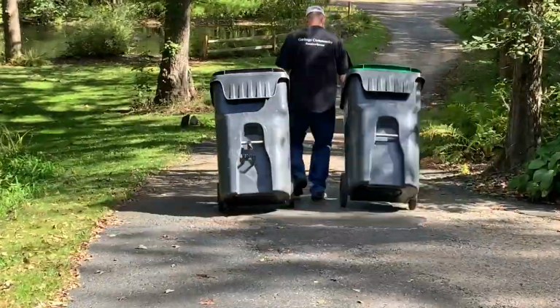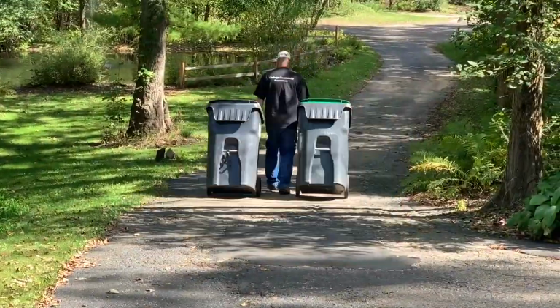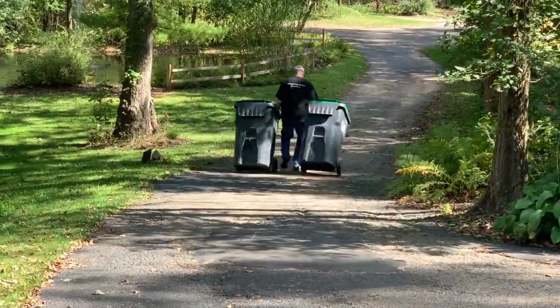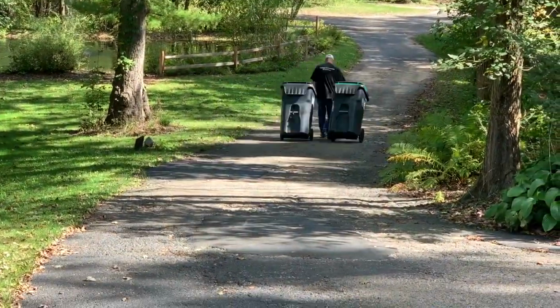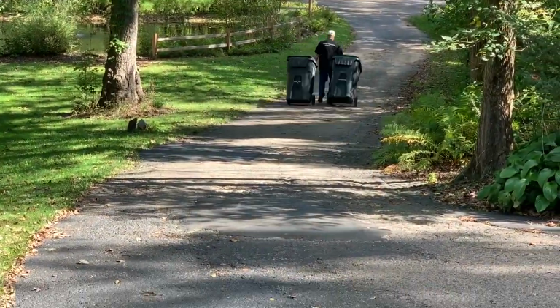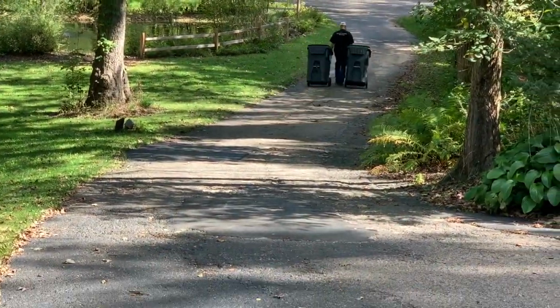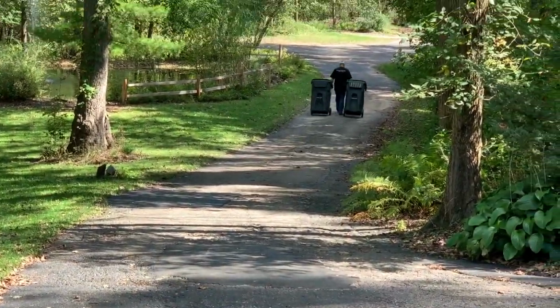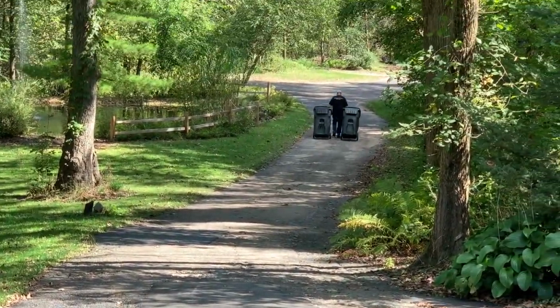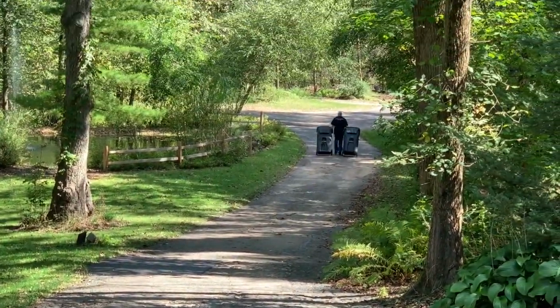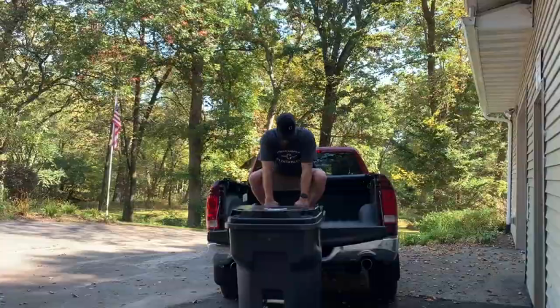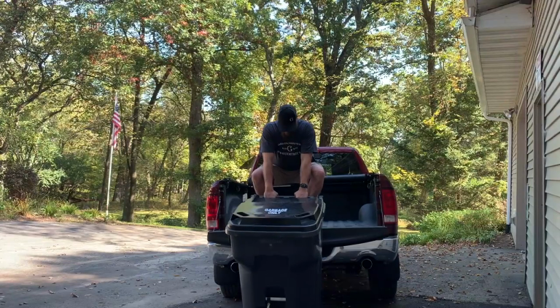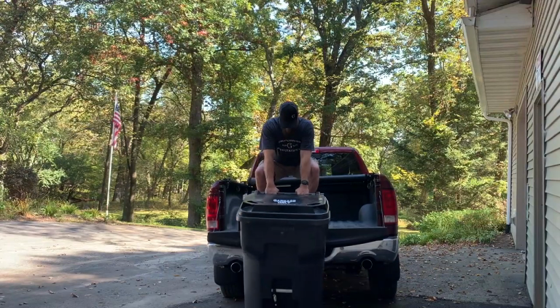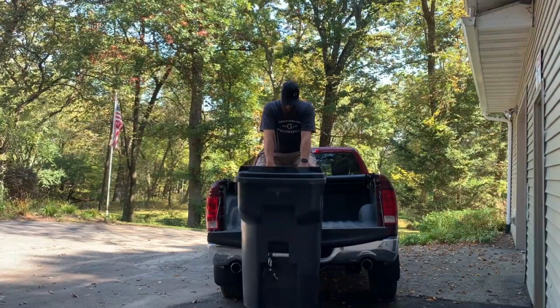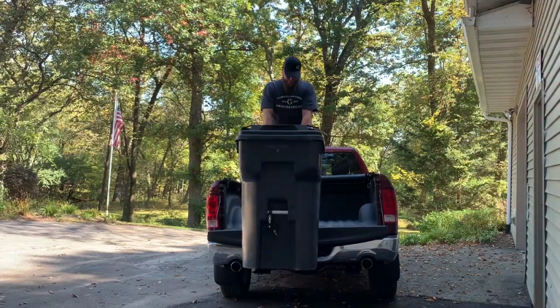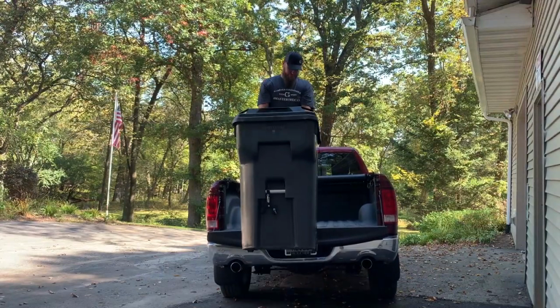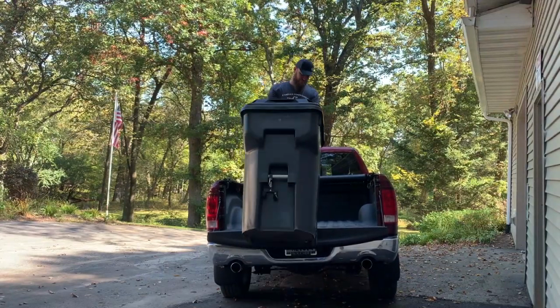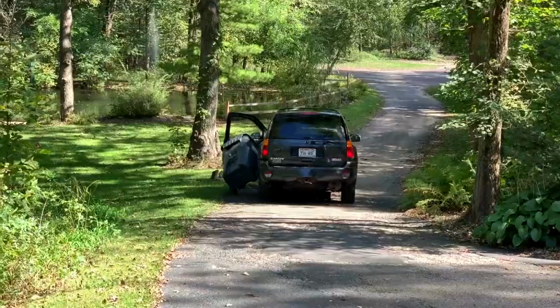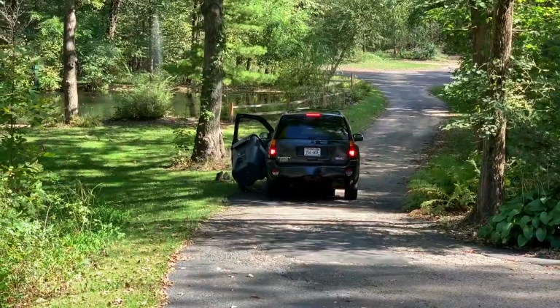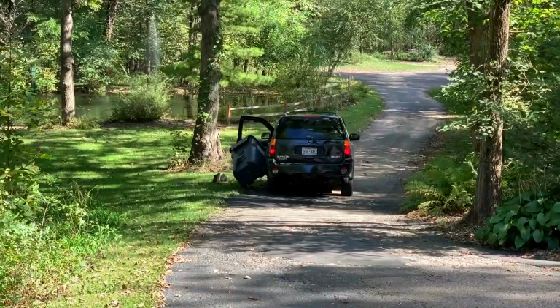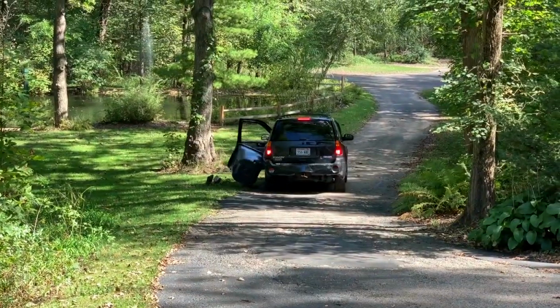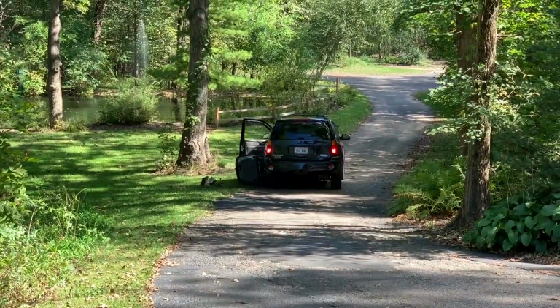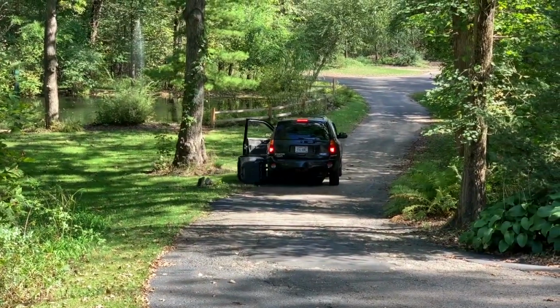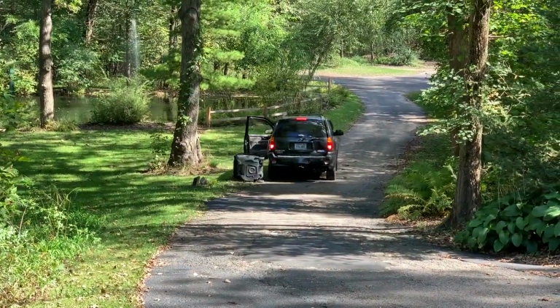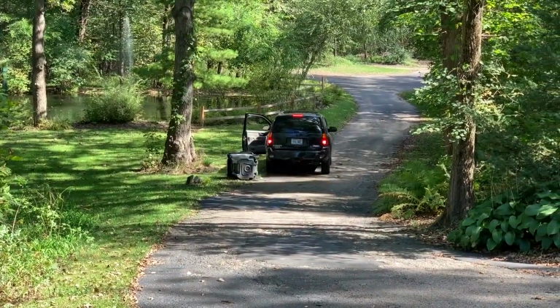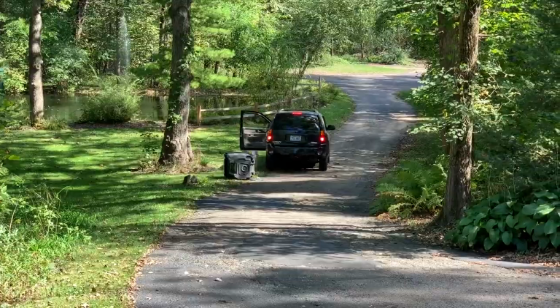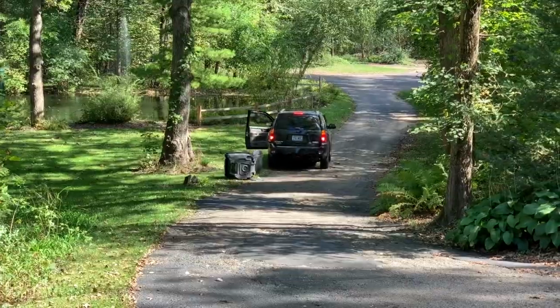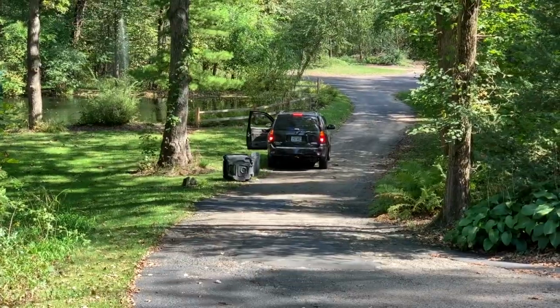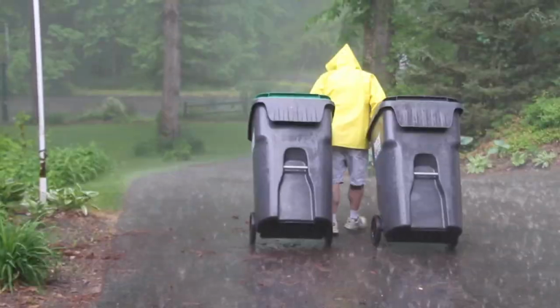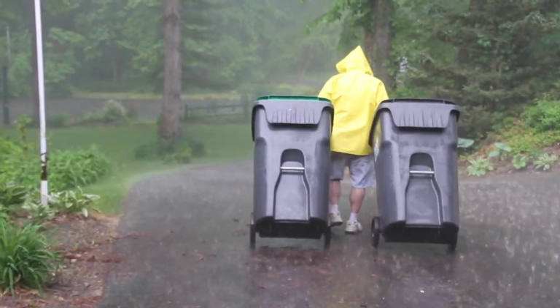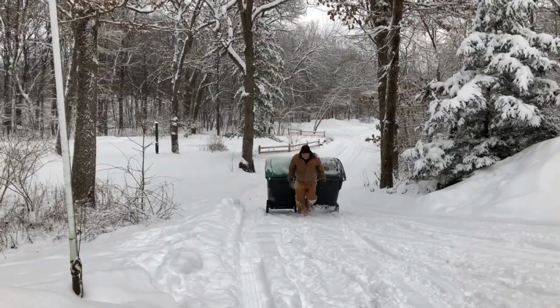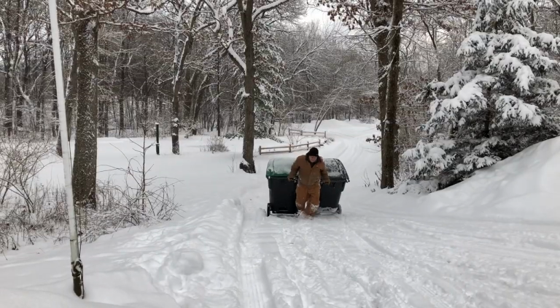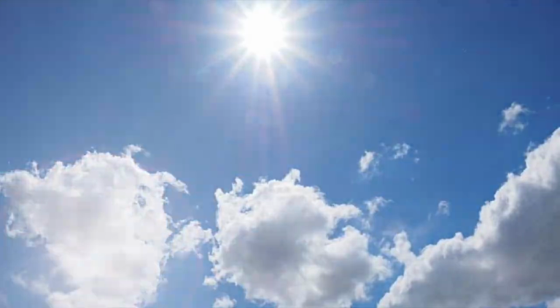Do you struggle with walking your trash cans down a long or steep driveway? Have you tried other ways of getting them down? It has to be done regardless of the weather, and millions are forced to do it every week in the rain, snow, and heat.